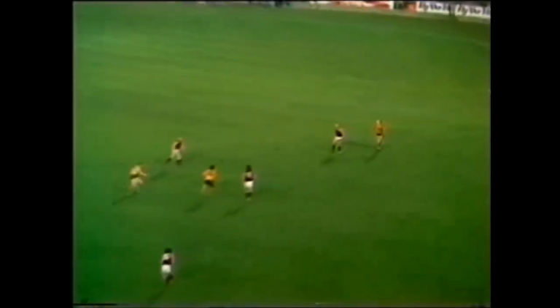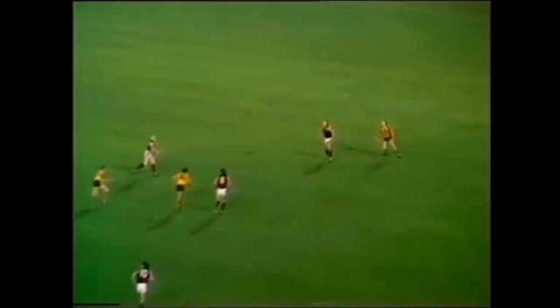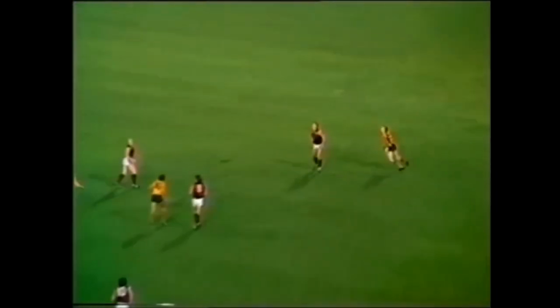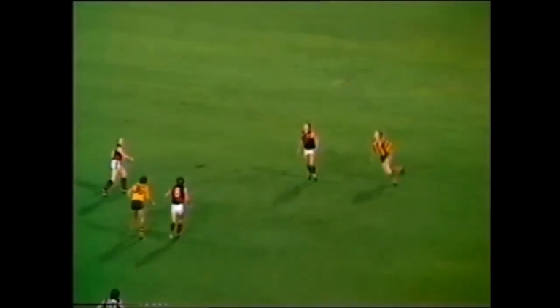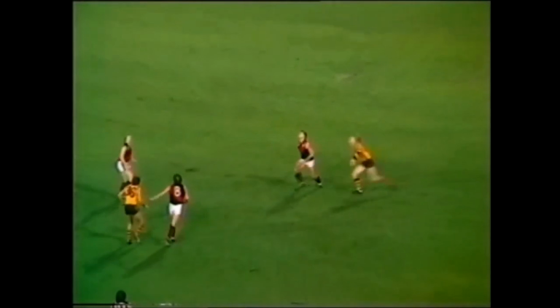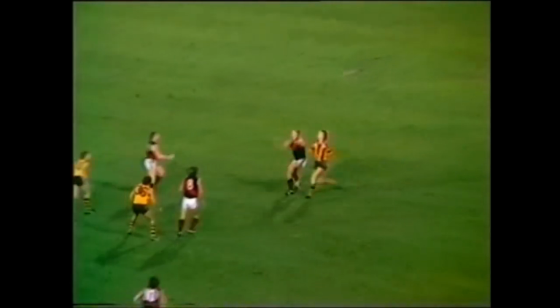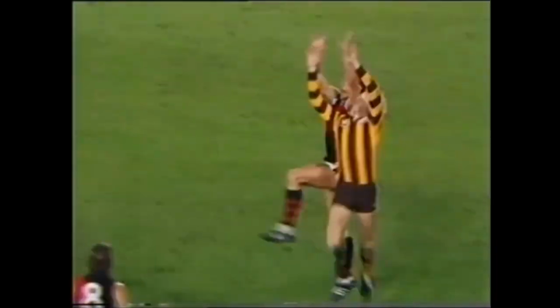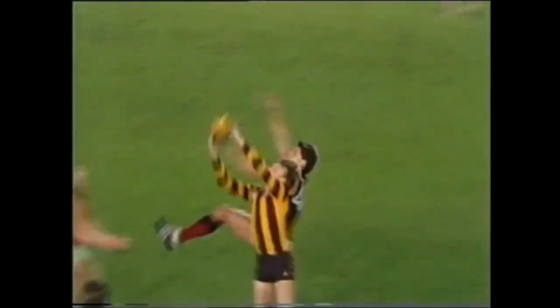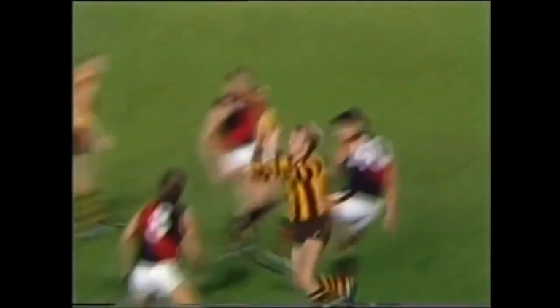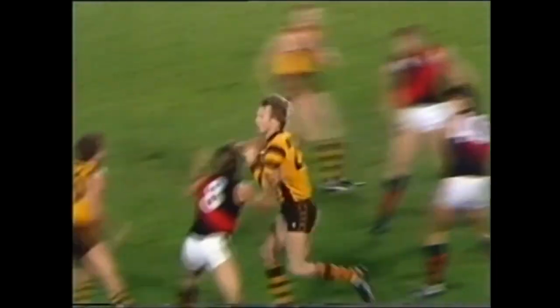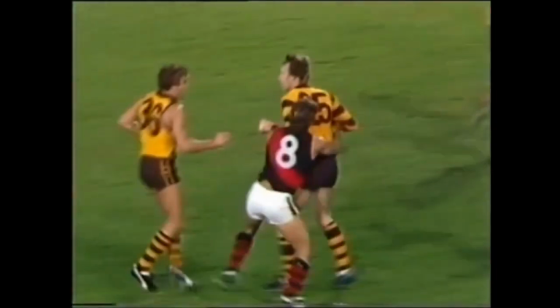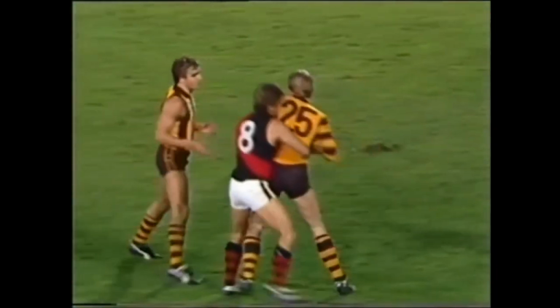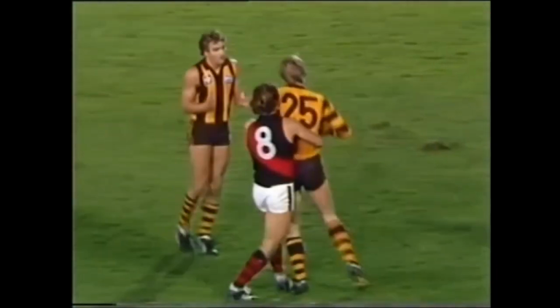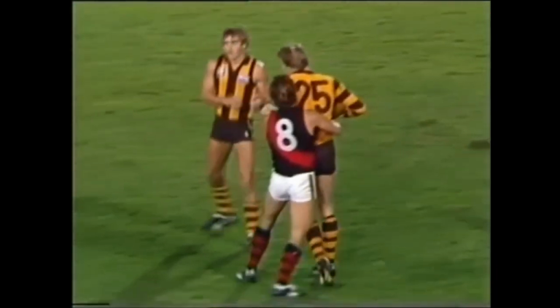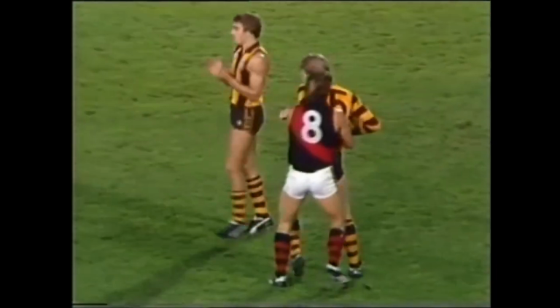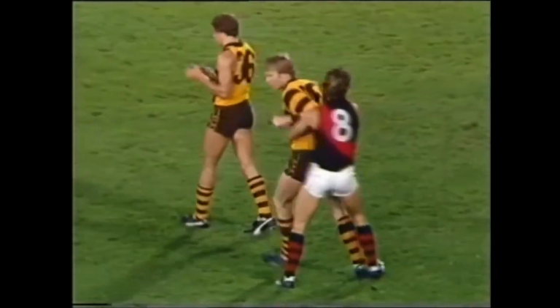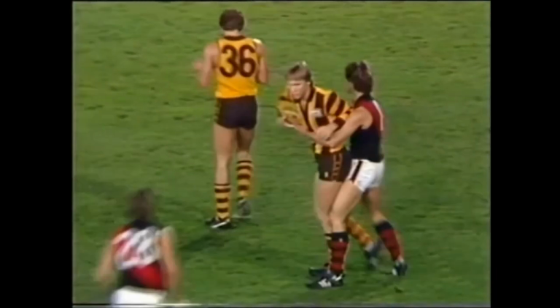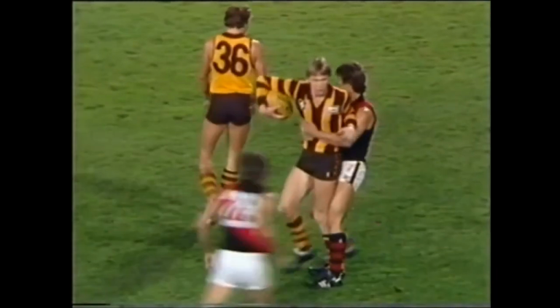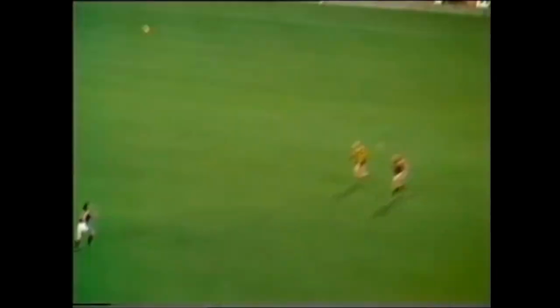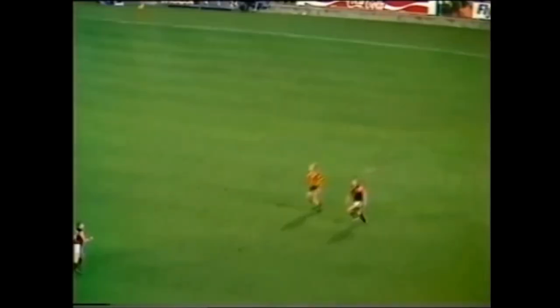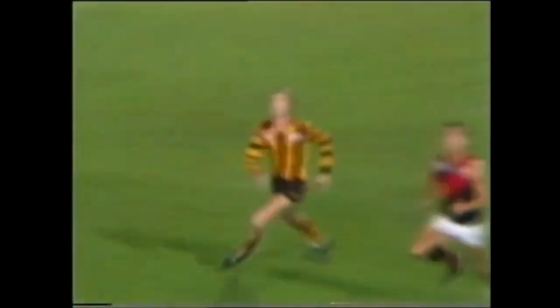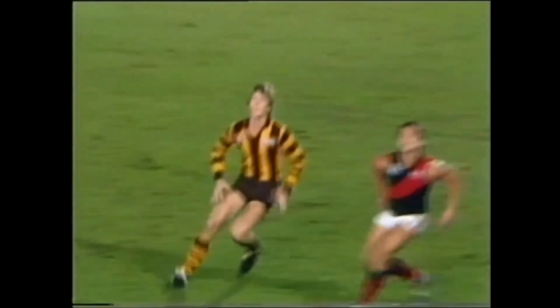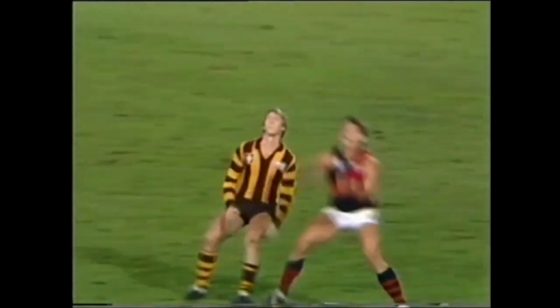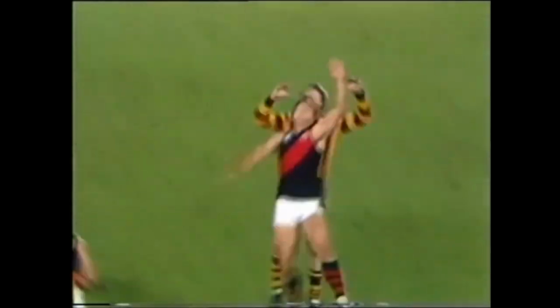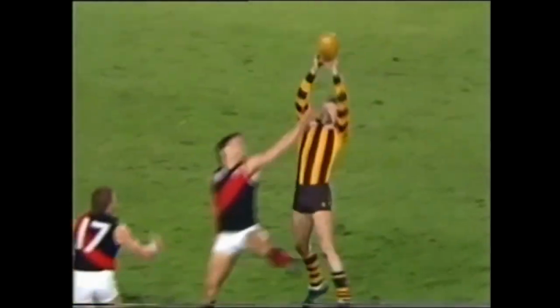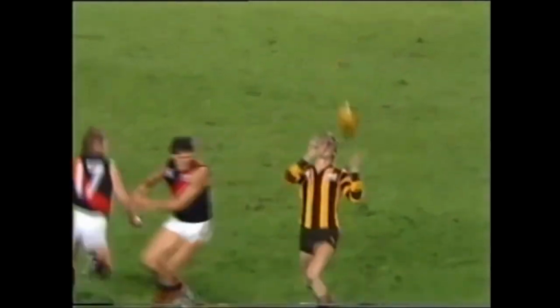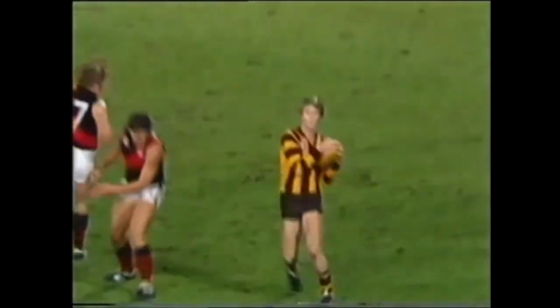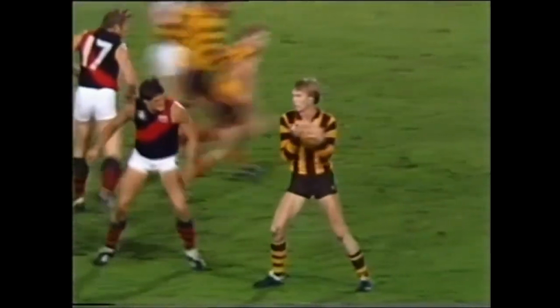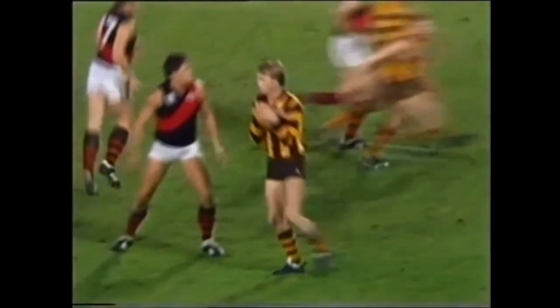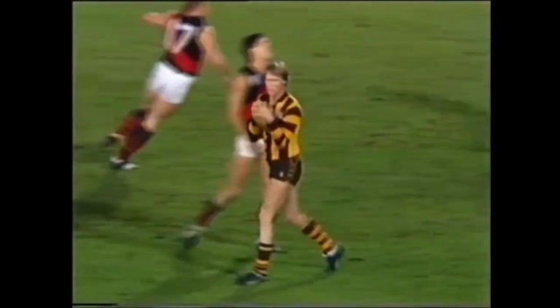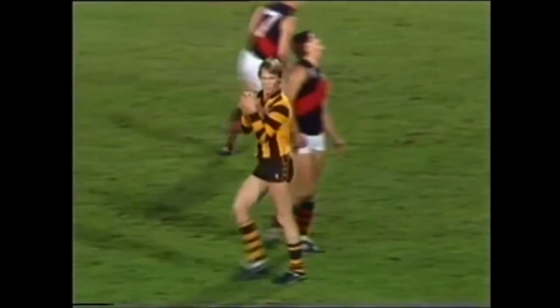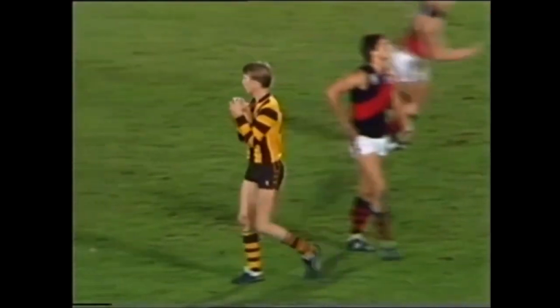A long kick up there. Oh, good mark there to young Curran. A beautiful mark. He goes for home. Up towards Curran and Grabac. Curran again marked — number three.